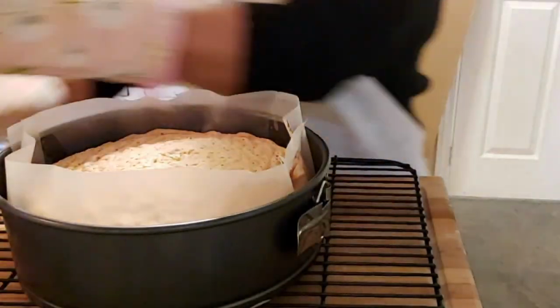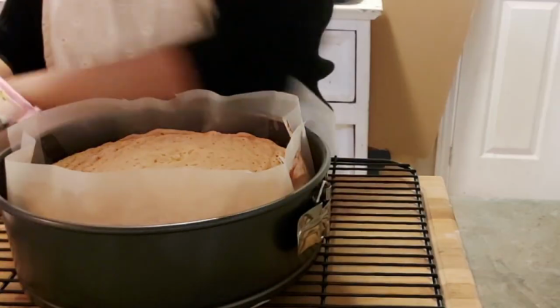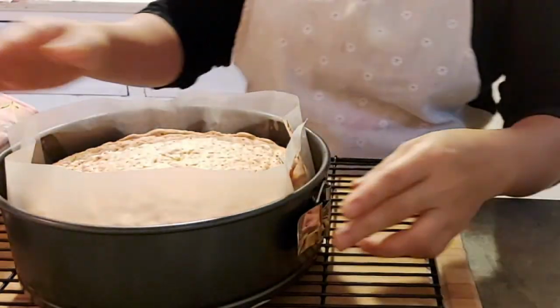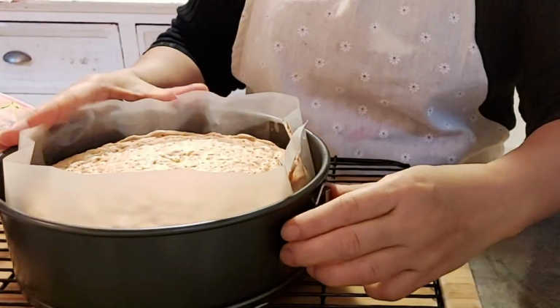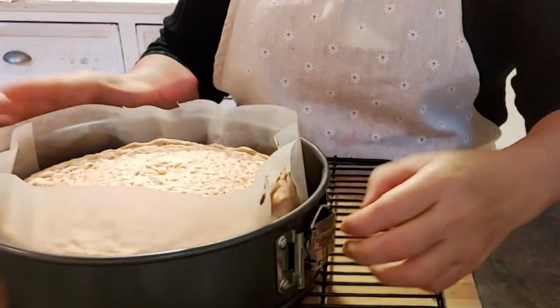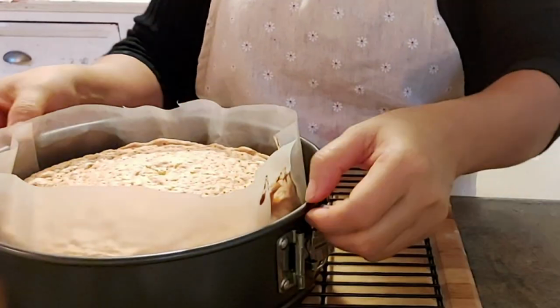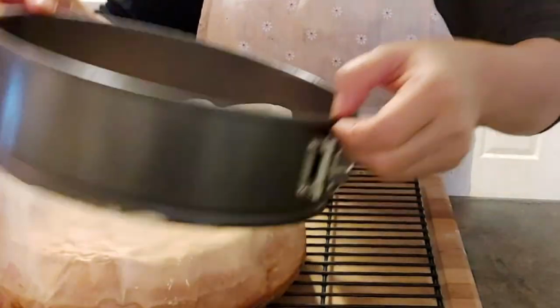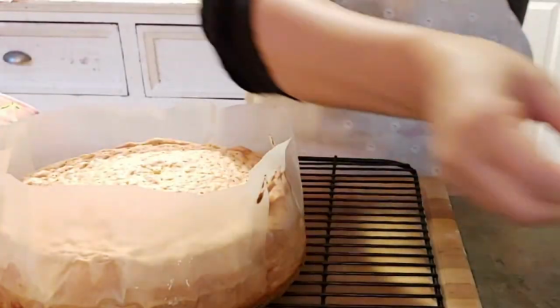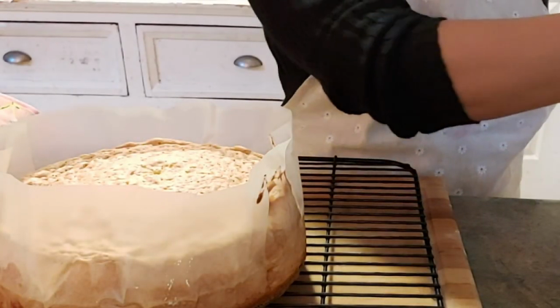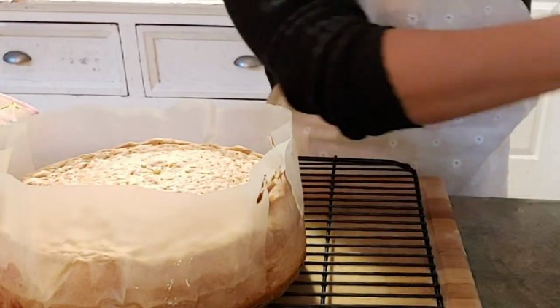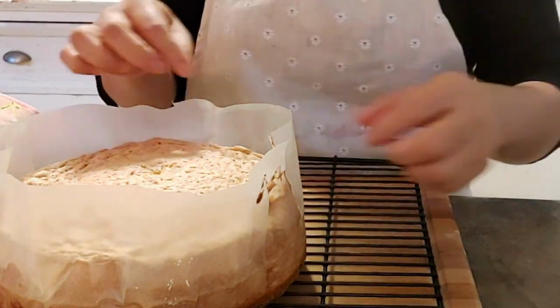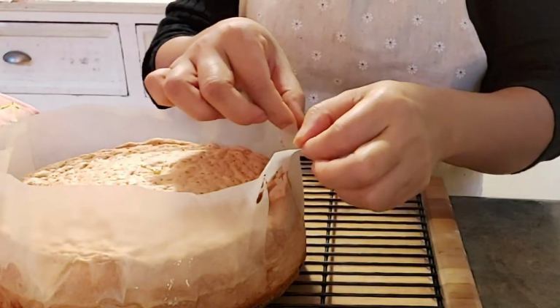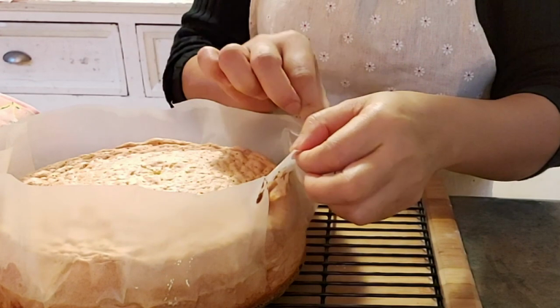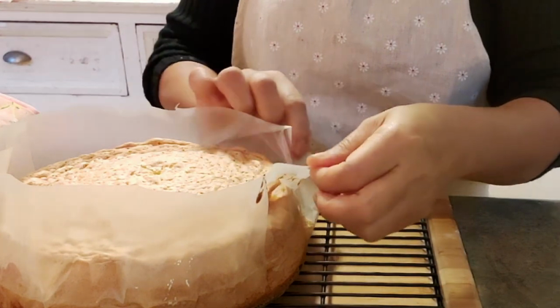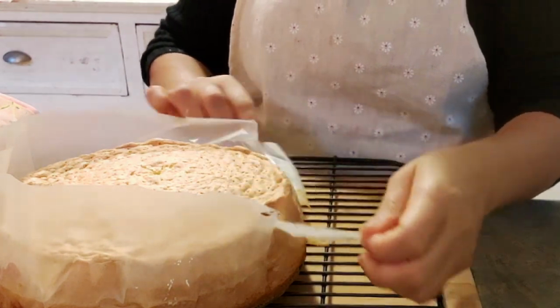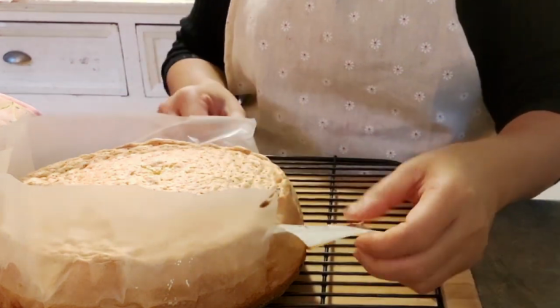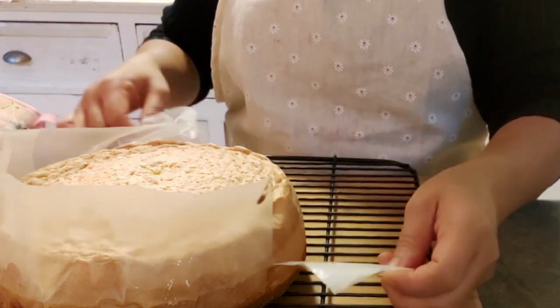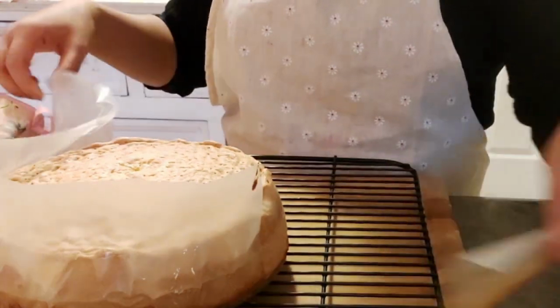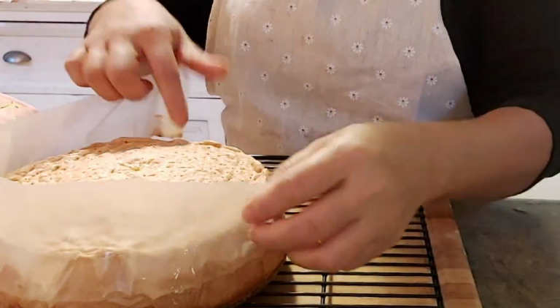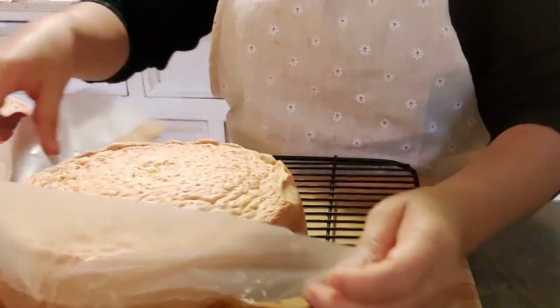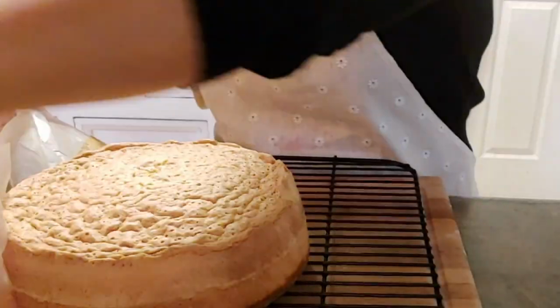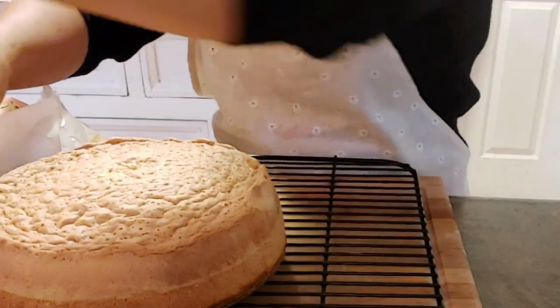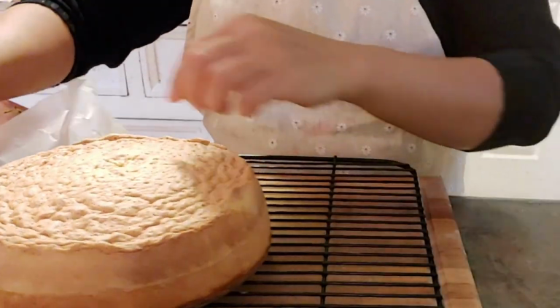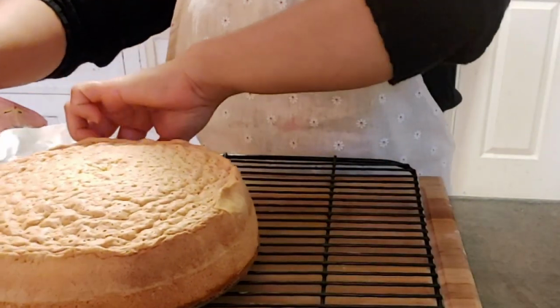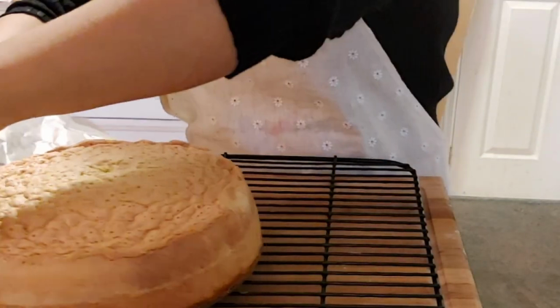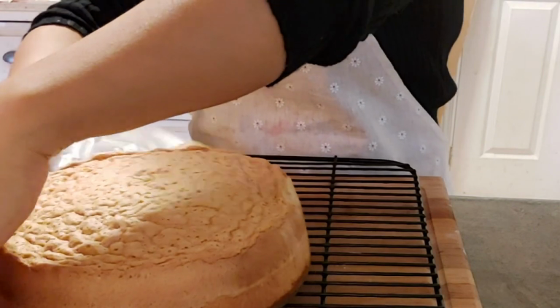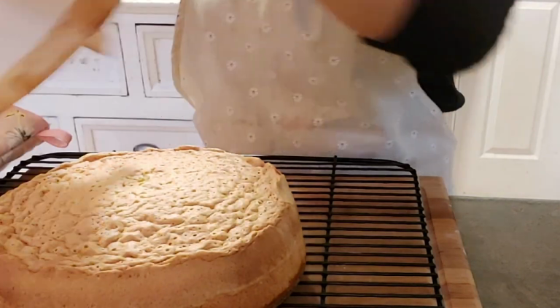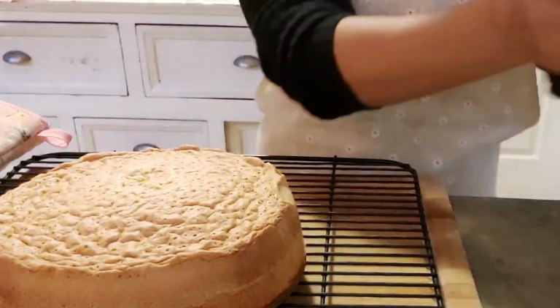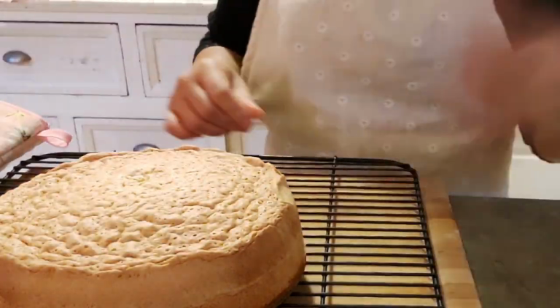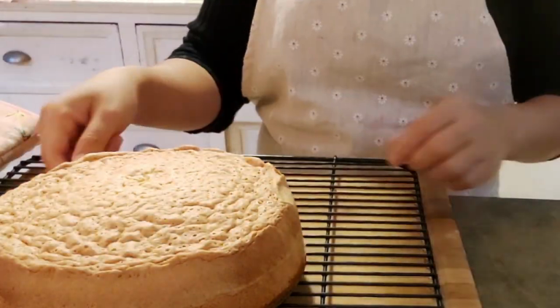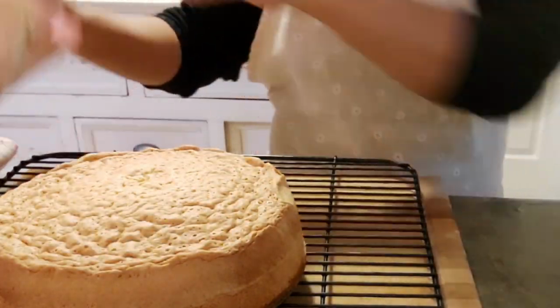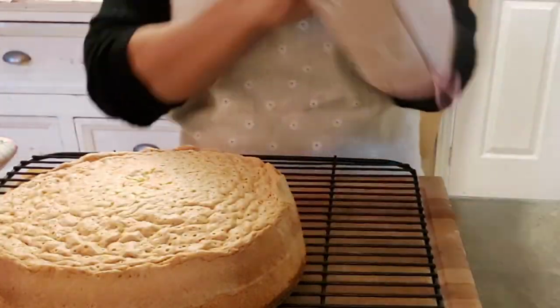And that's it! This cake is very easy to make. You can store it in the fridge overnight and then the next morning do your fillings.